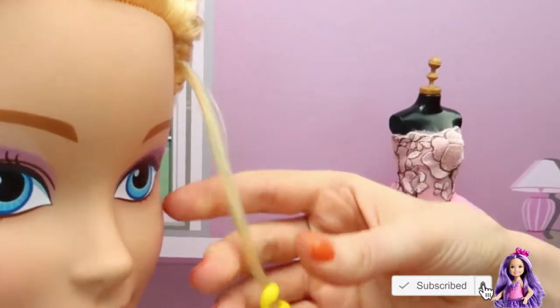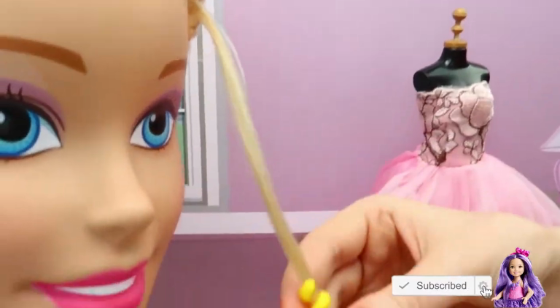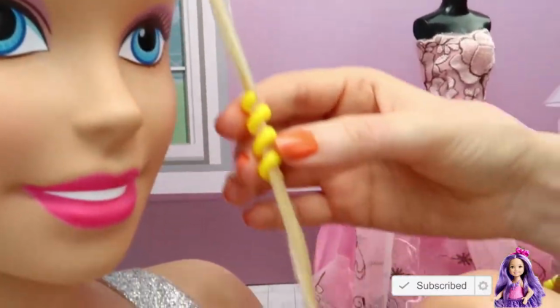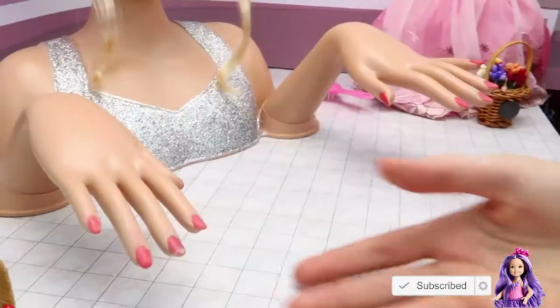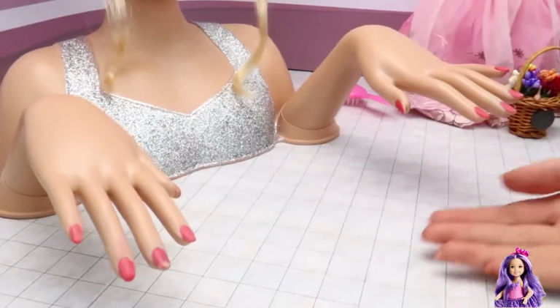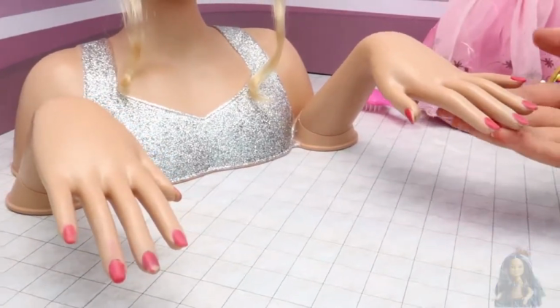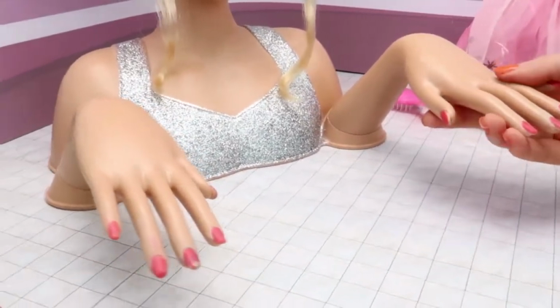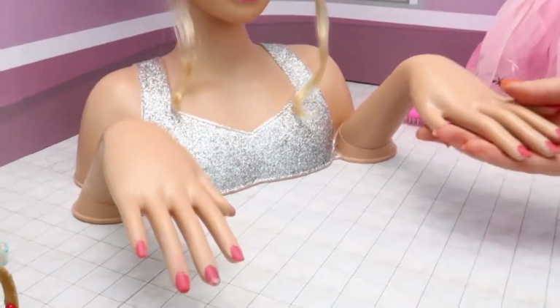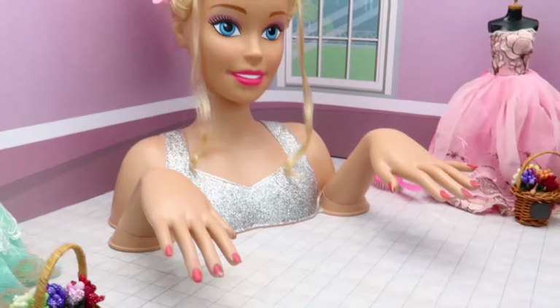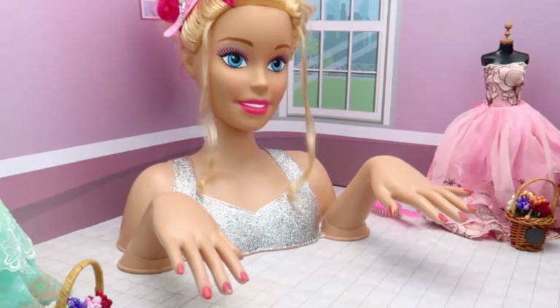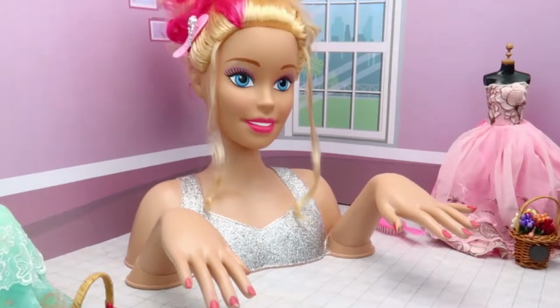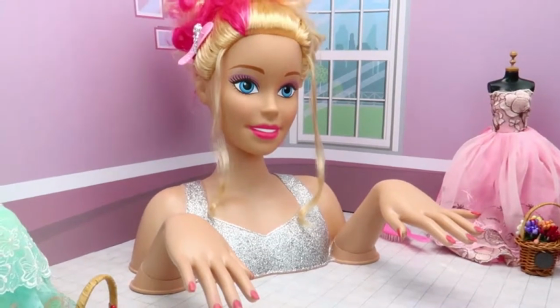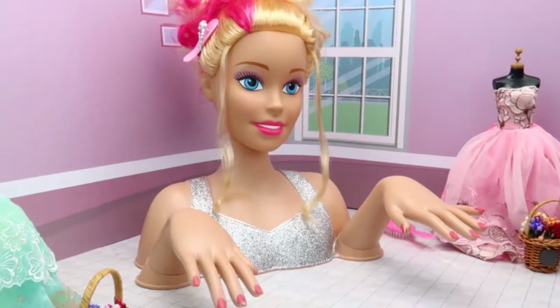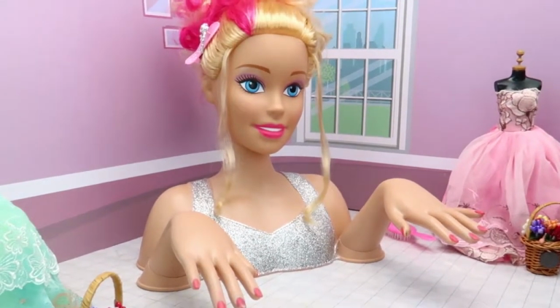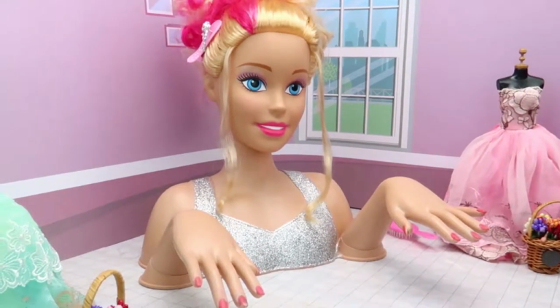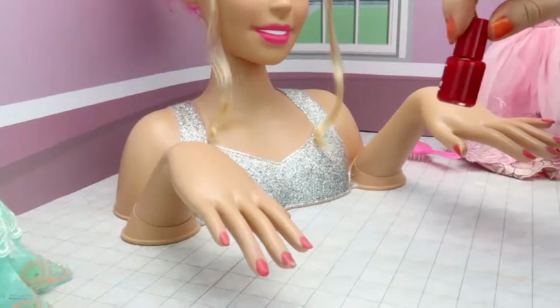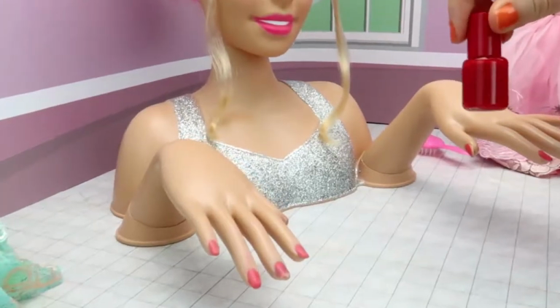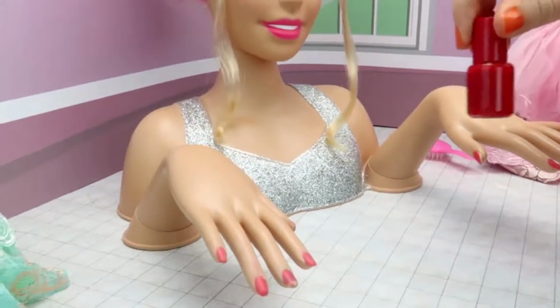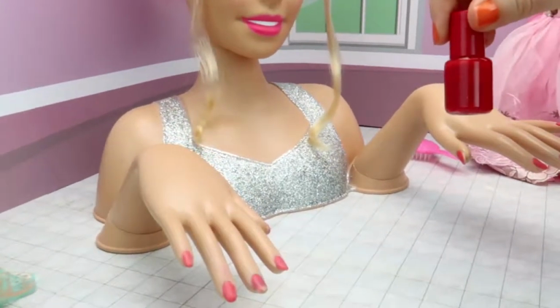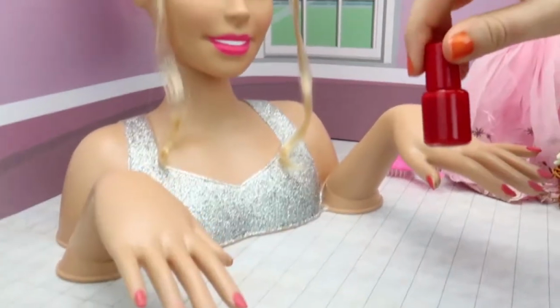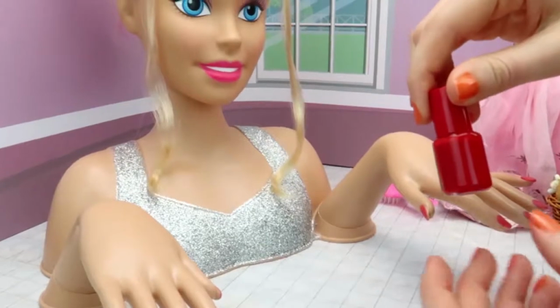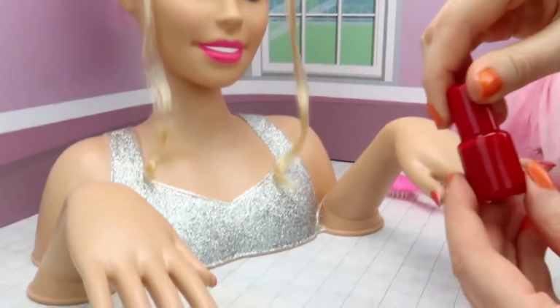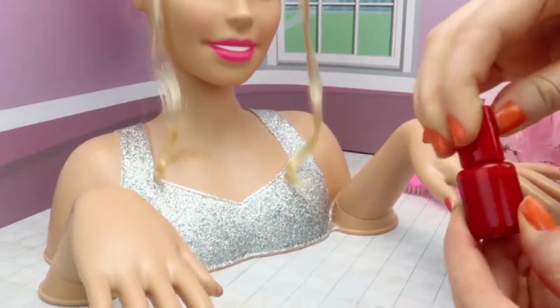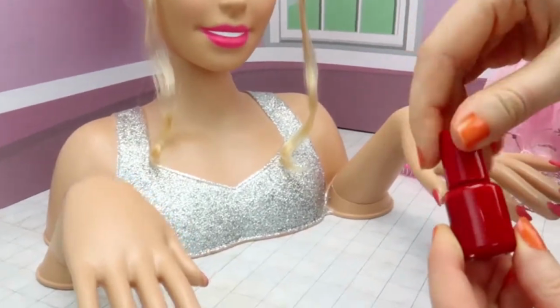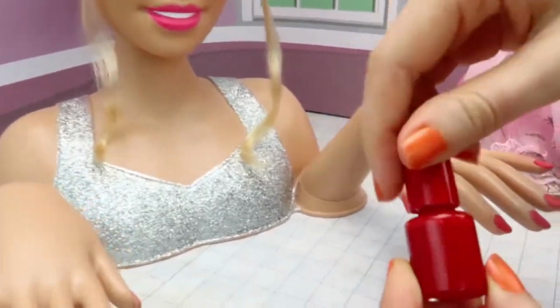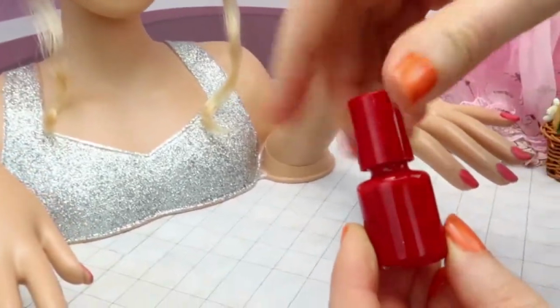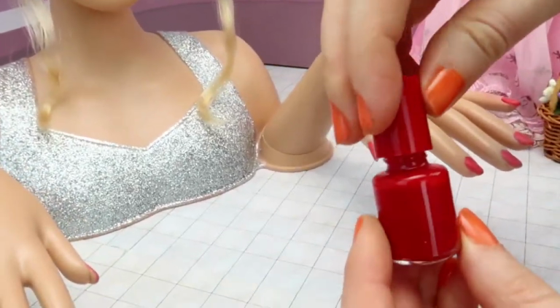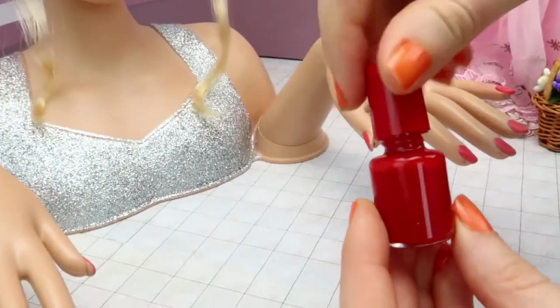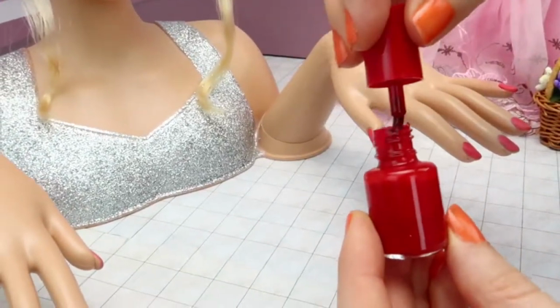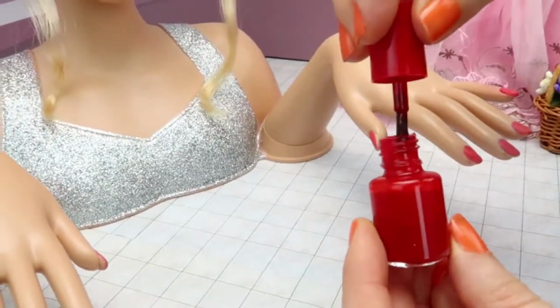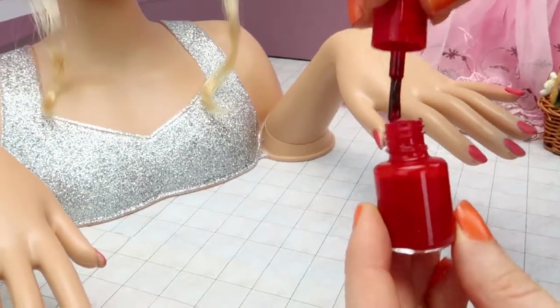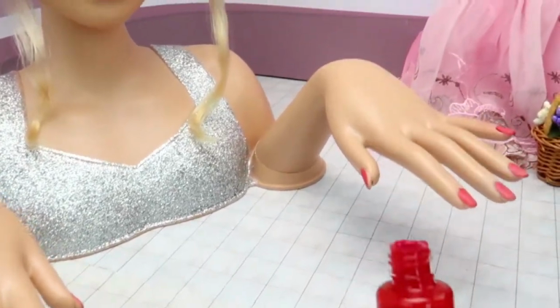Now time for manicure! We will apply nail polish to your nails. I choose the red one for your nails — it's fashionable, you will love it. Wow!